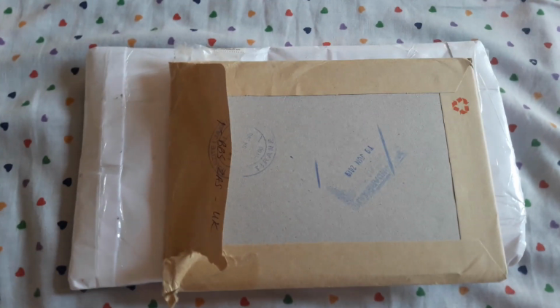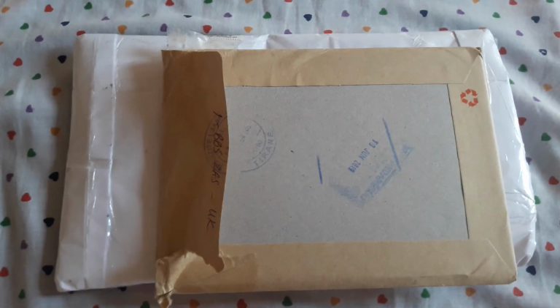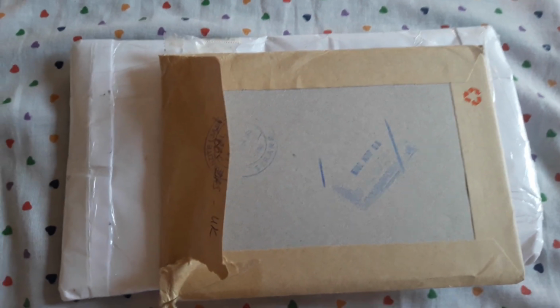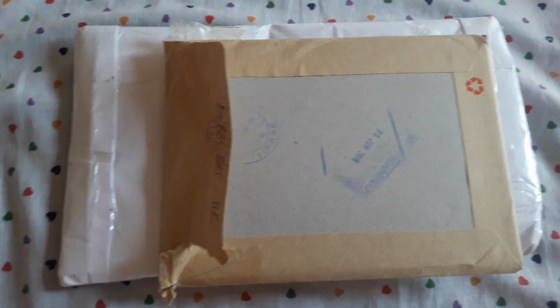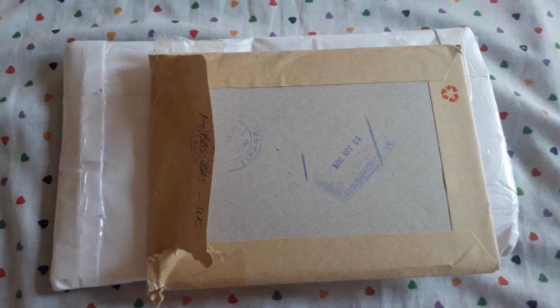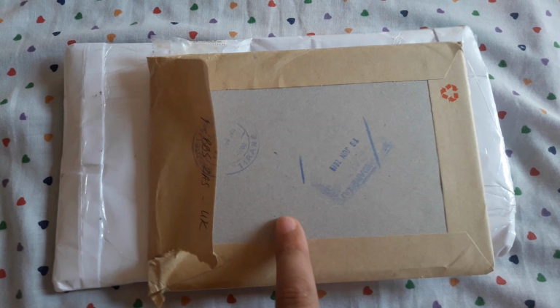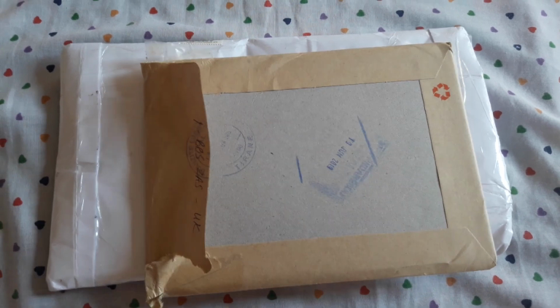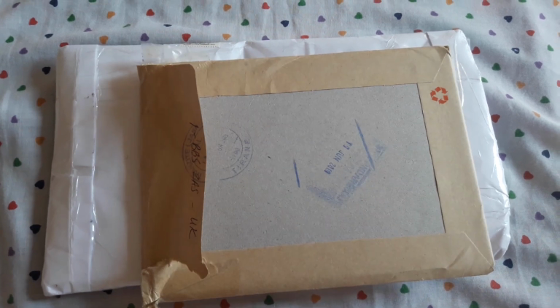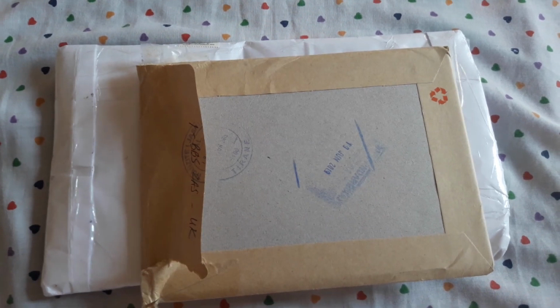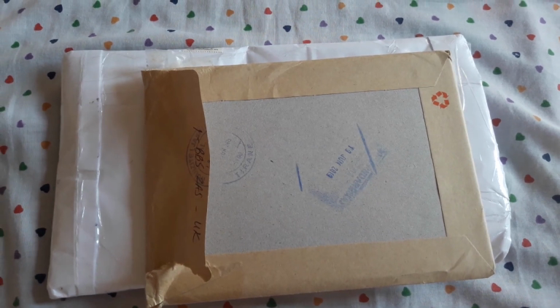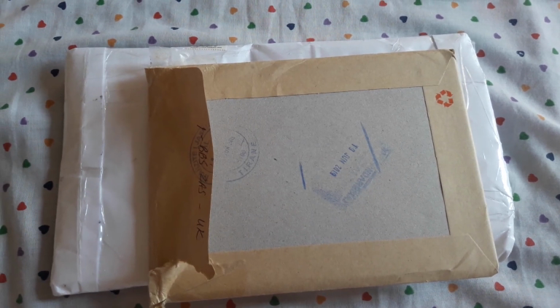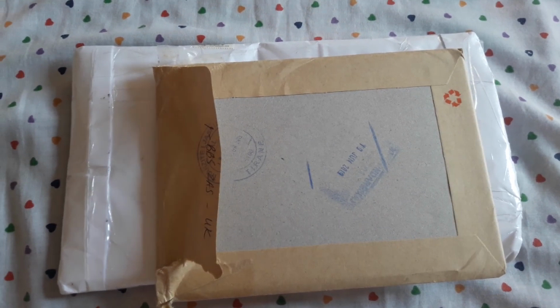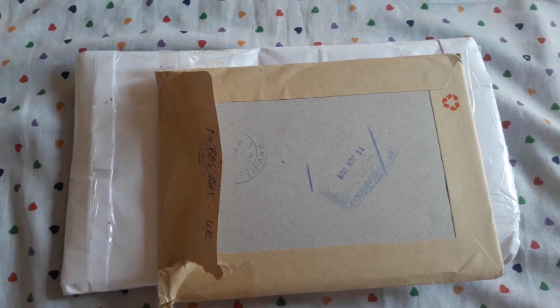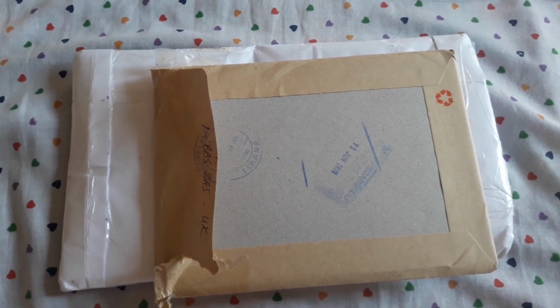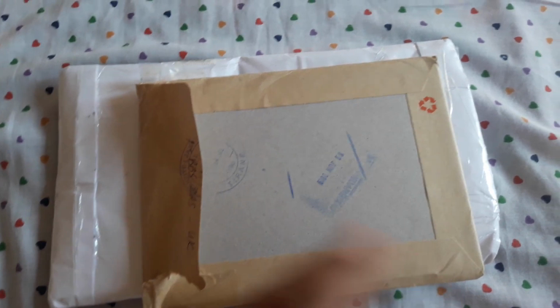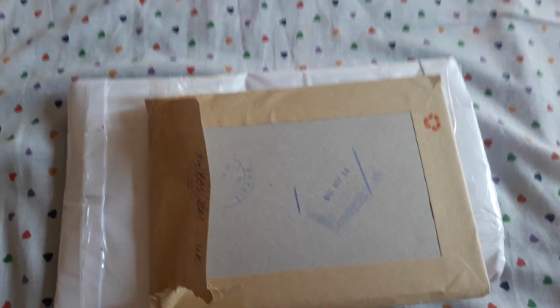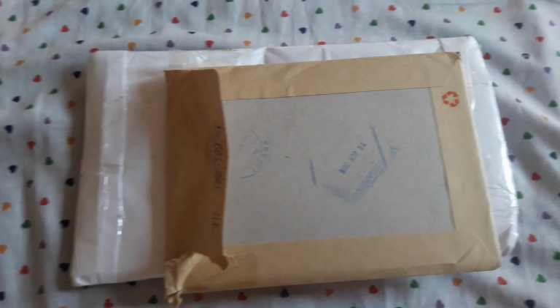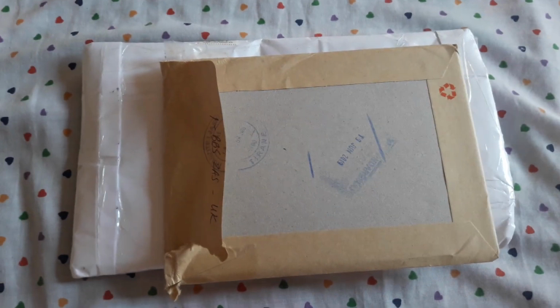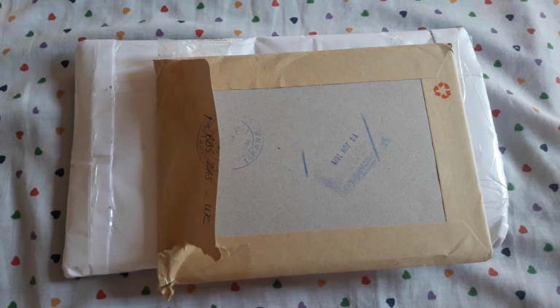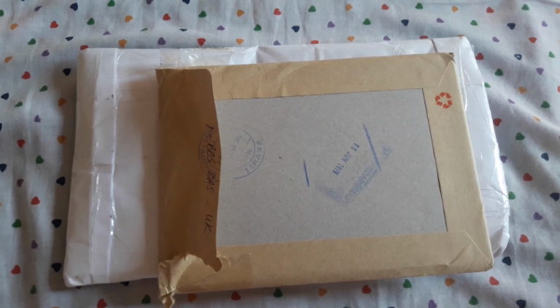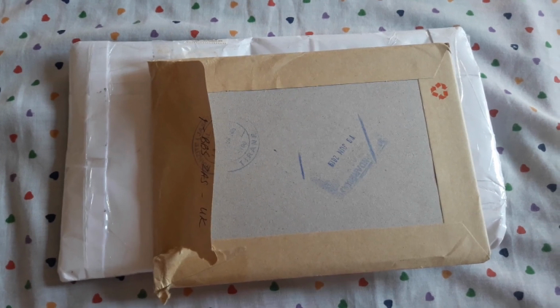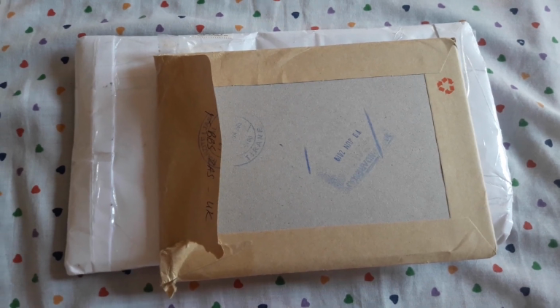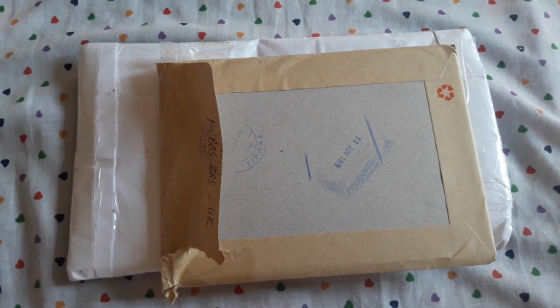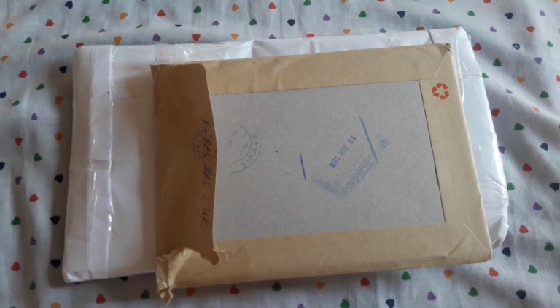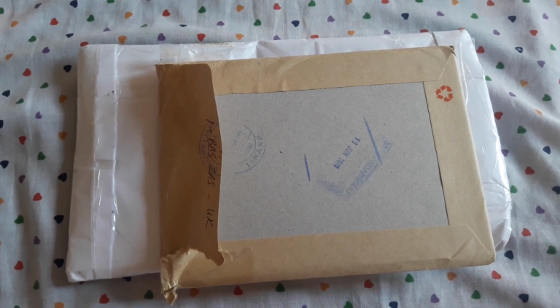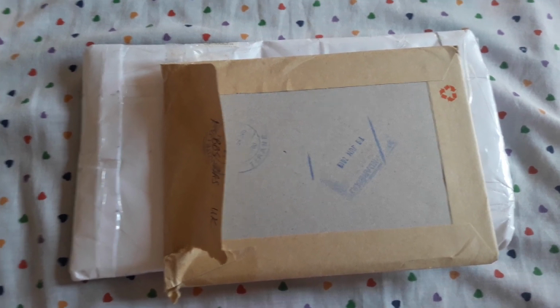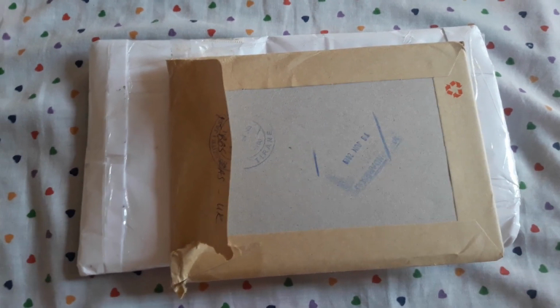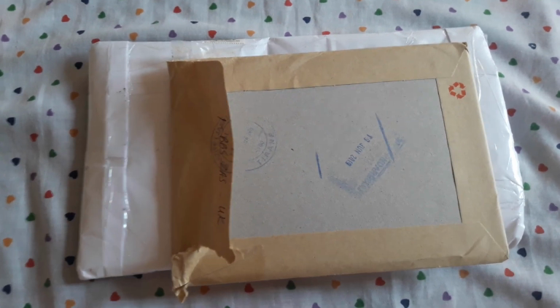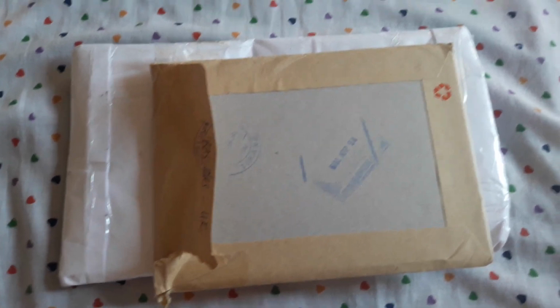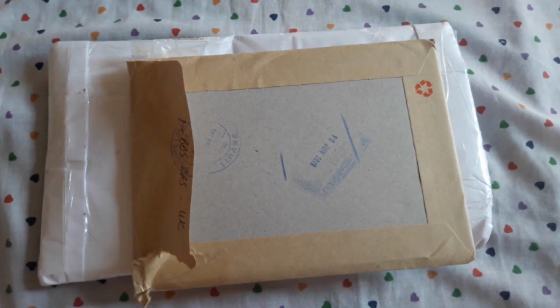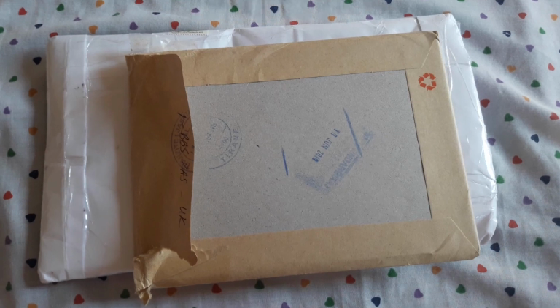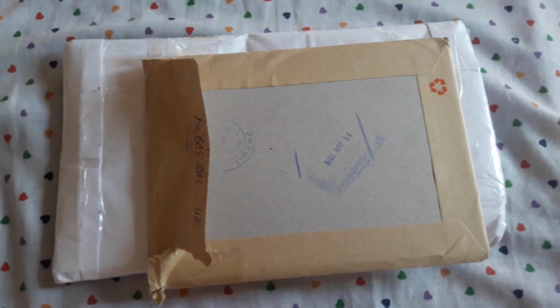So let's begin with the first envelope. So let's begin.